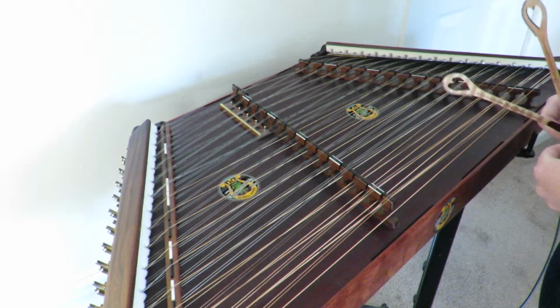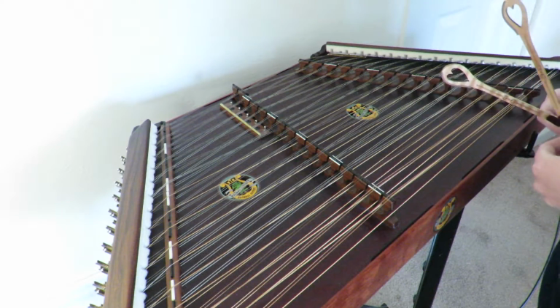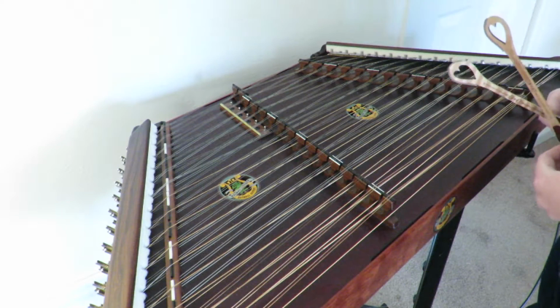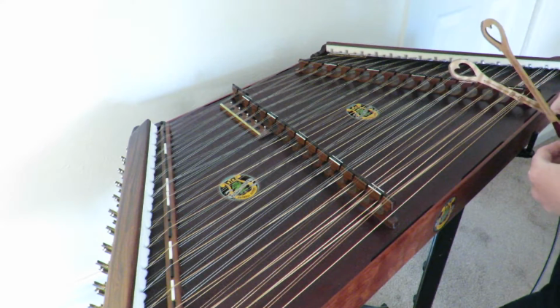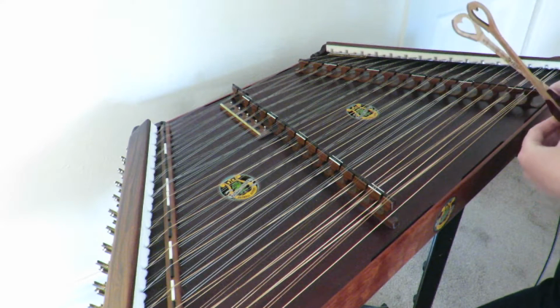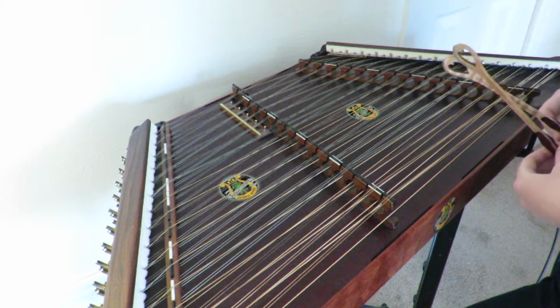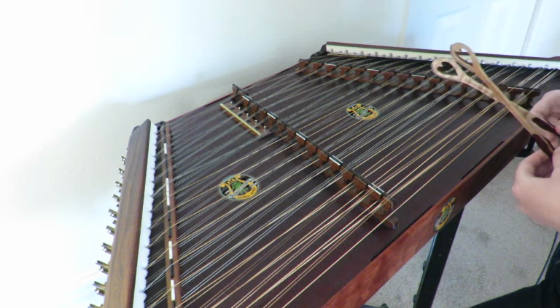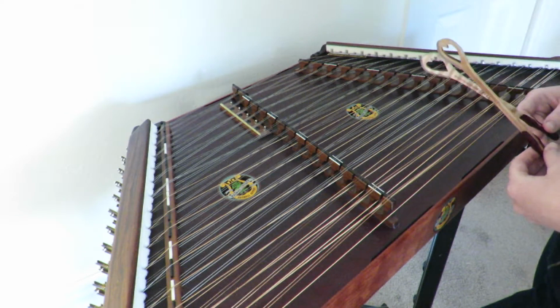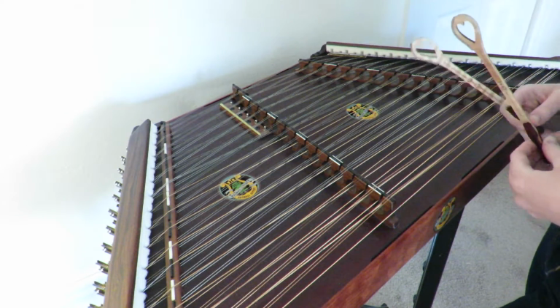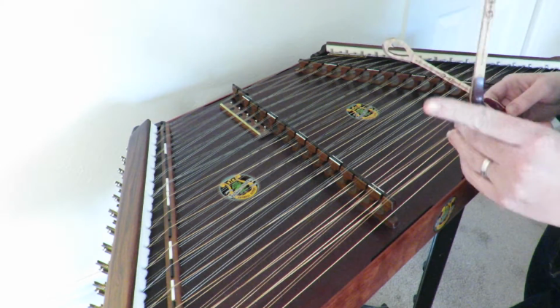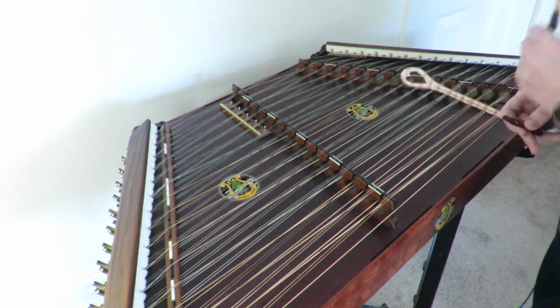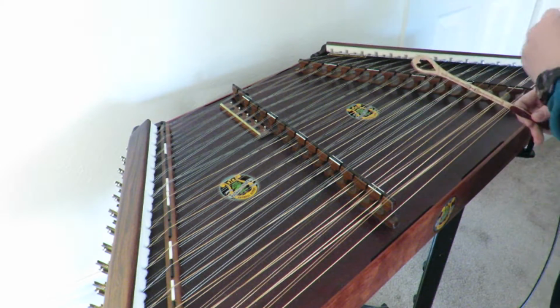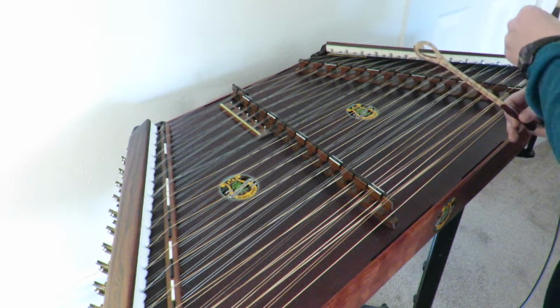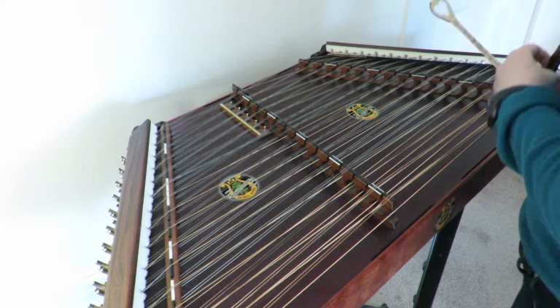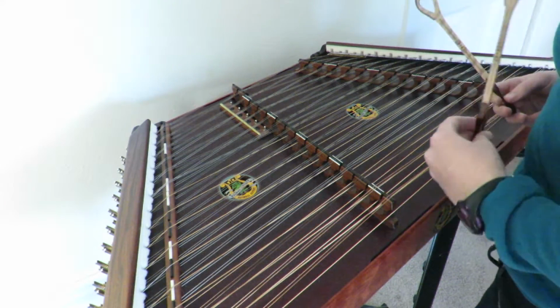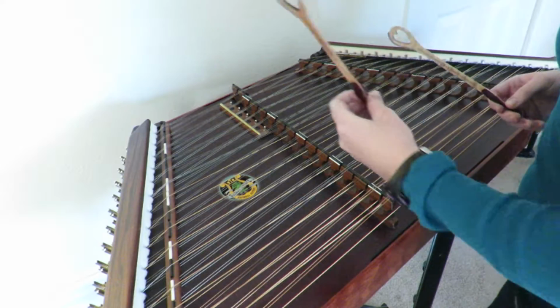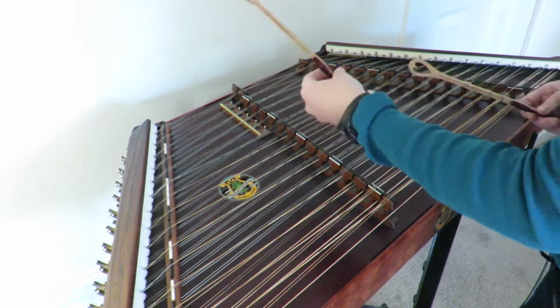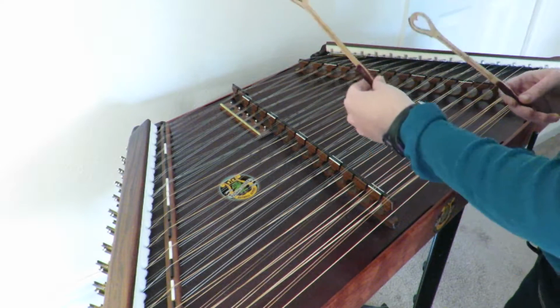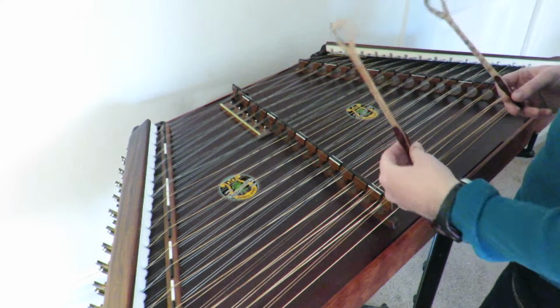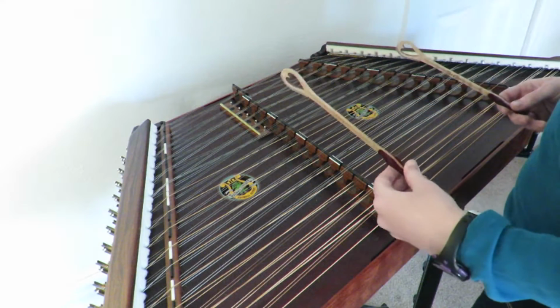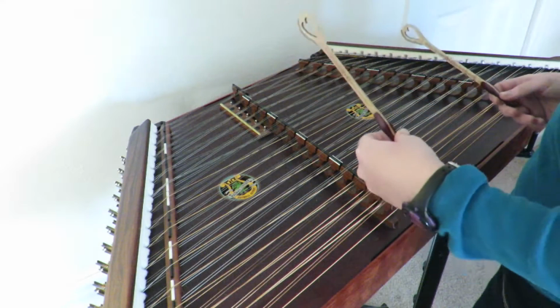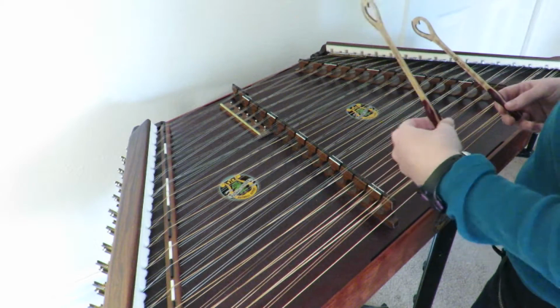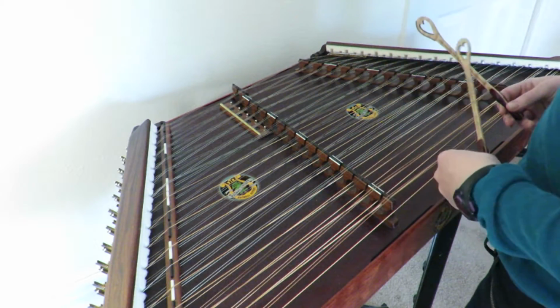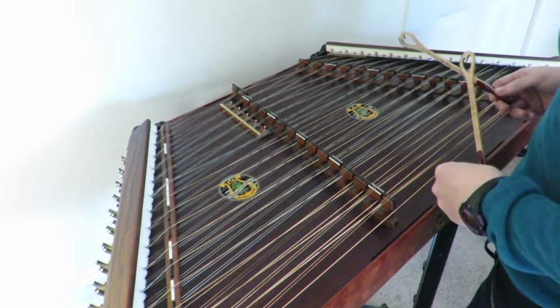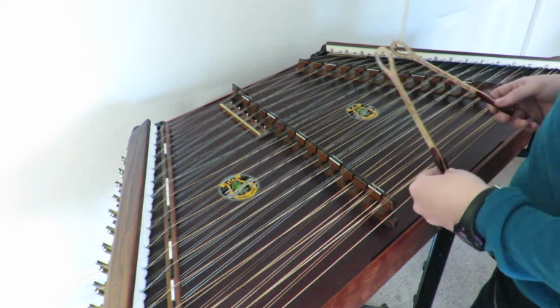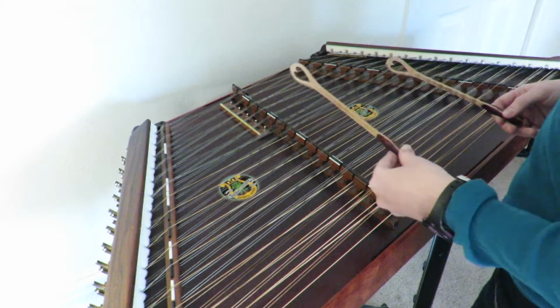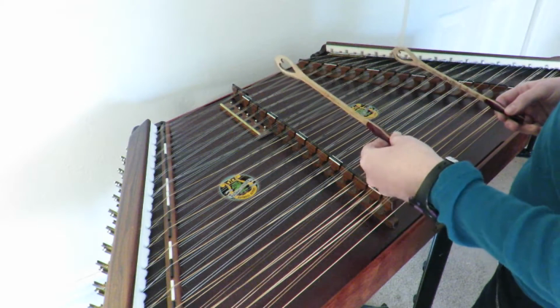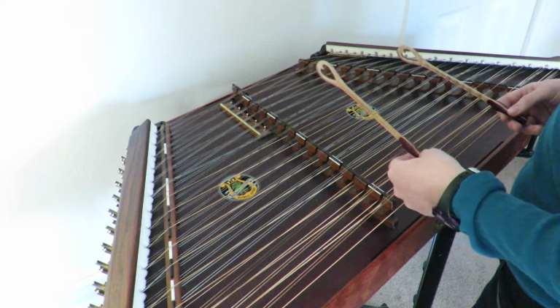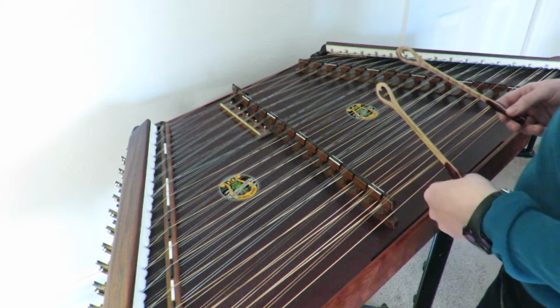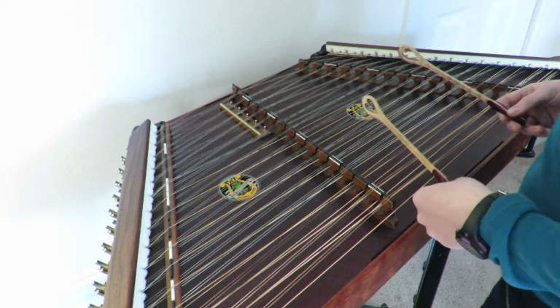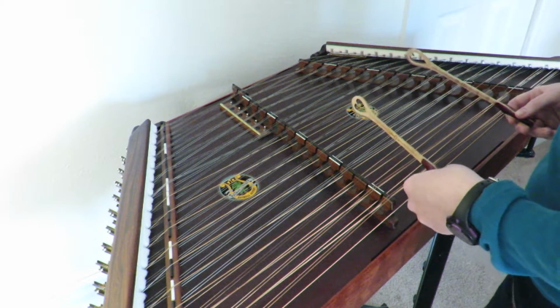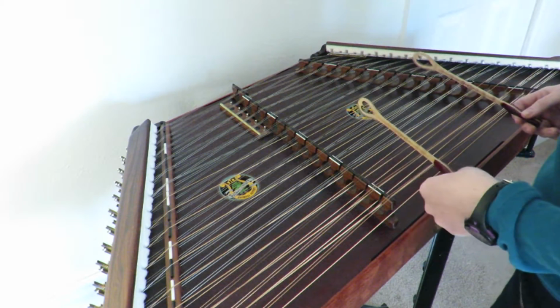And then finally we have Star of the County Down. Remember to count this one off this time. One, two, three, one, two.